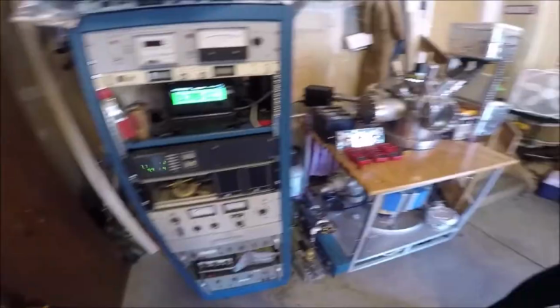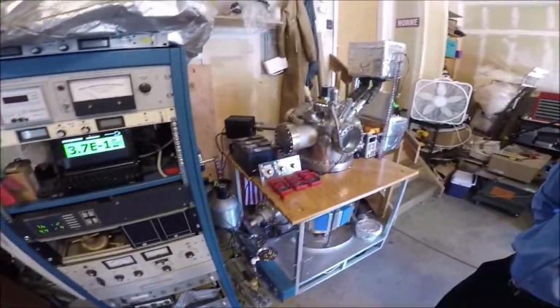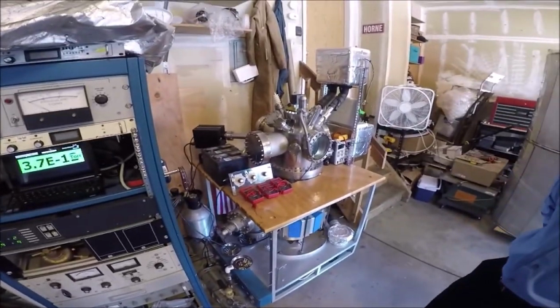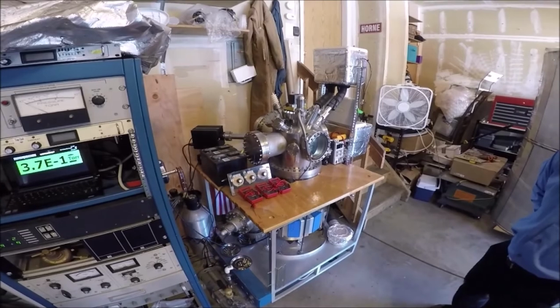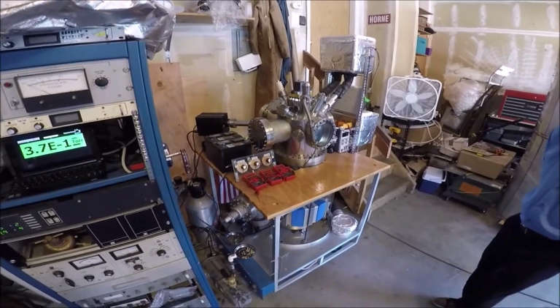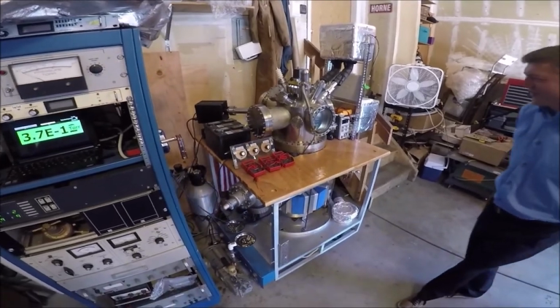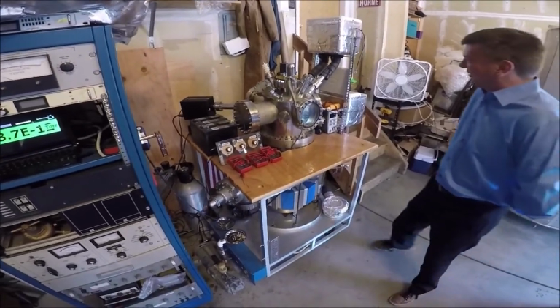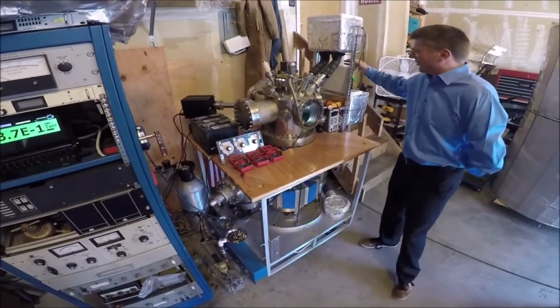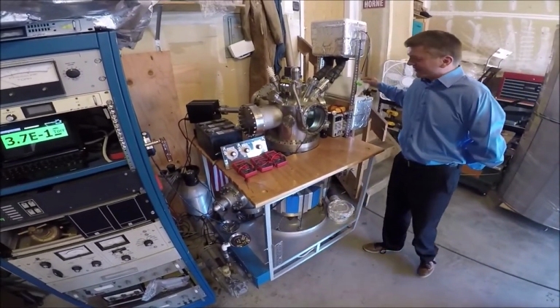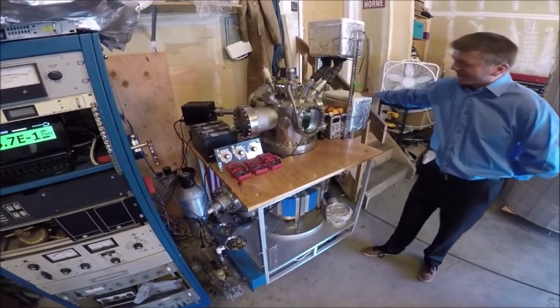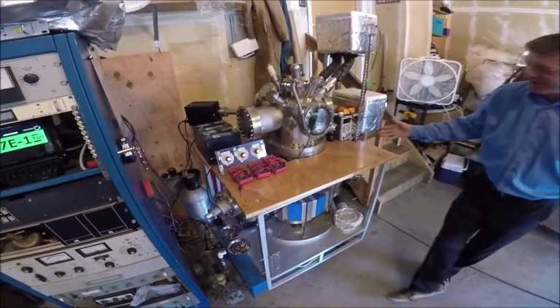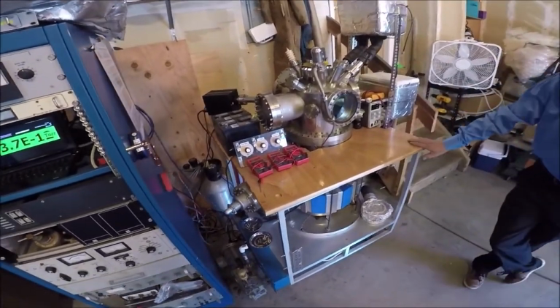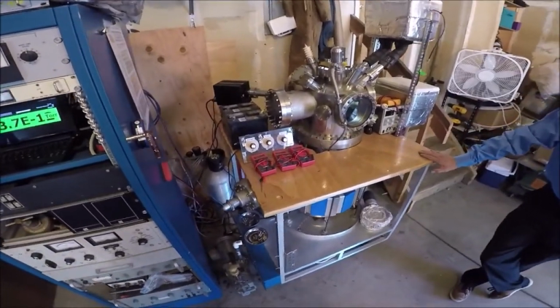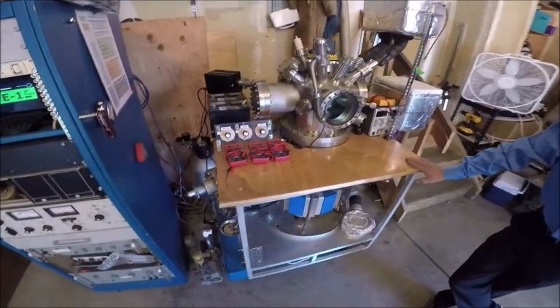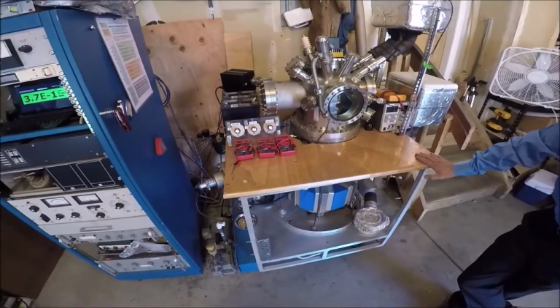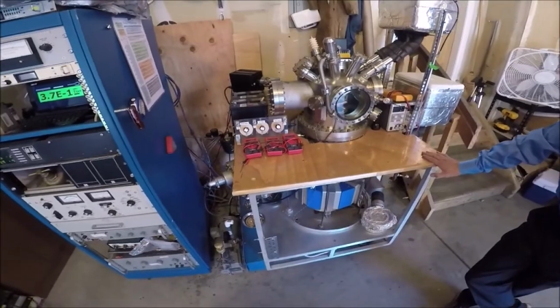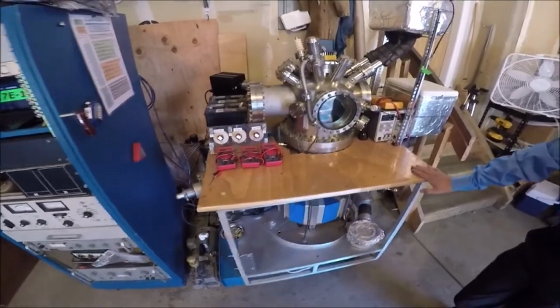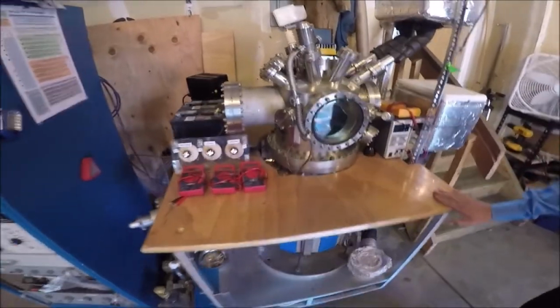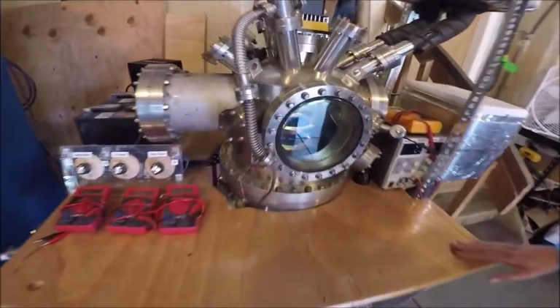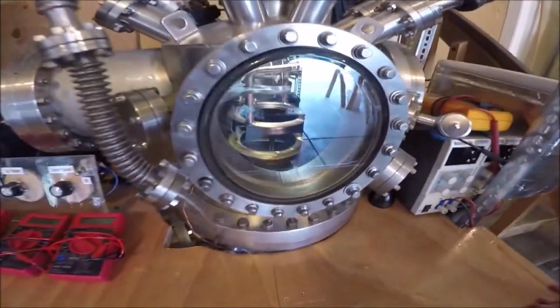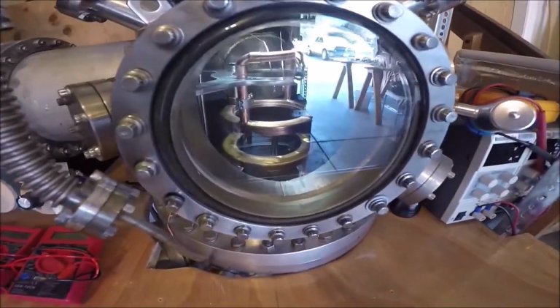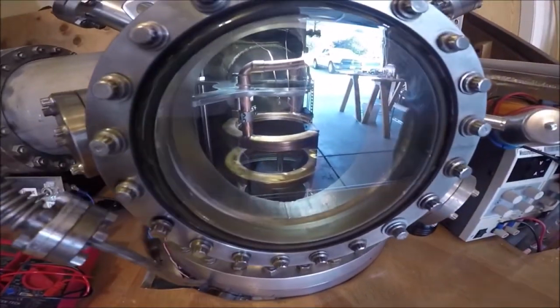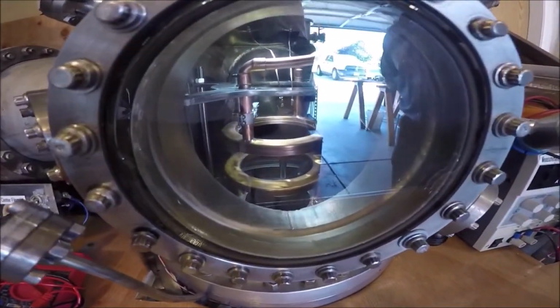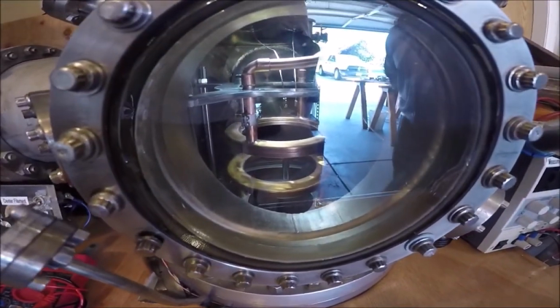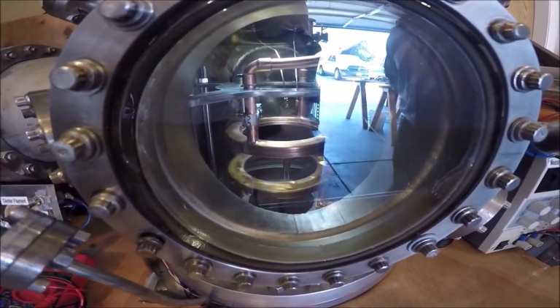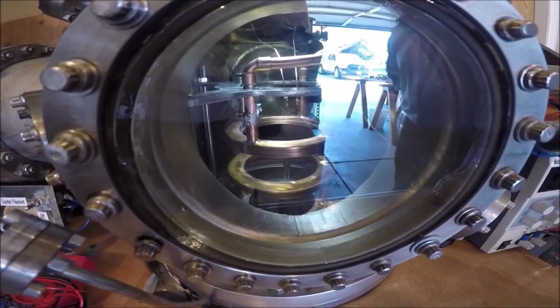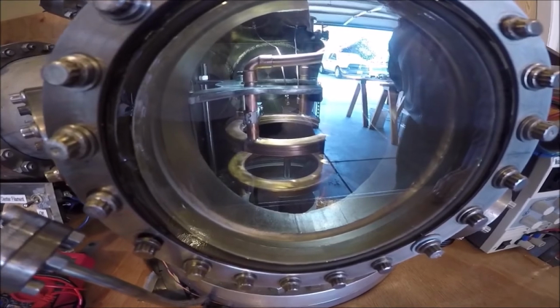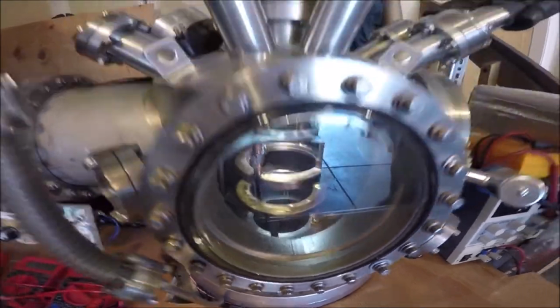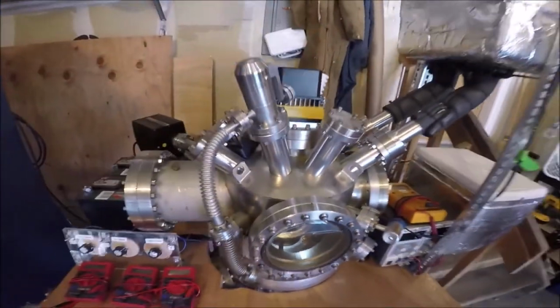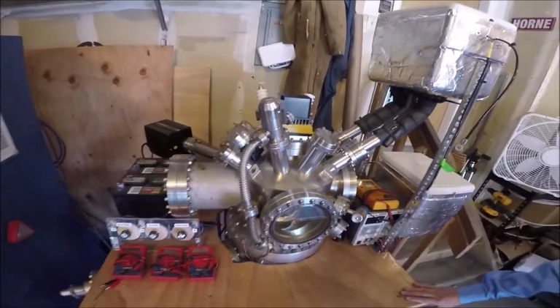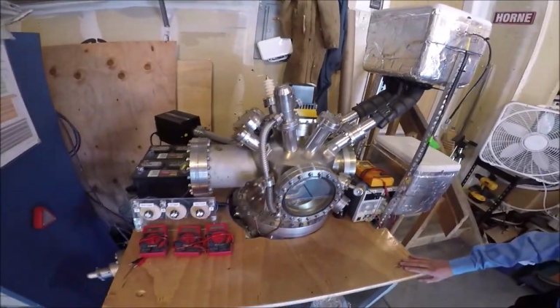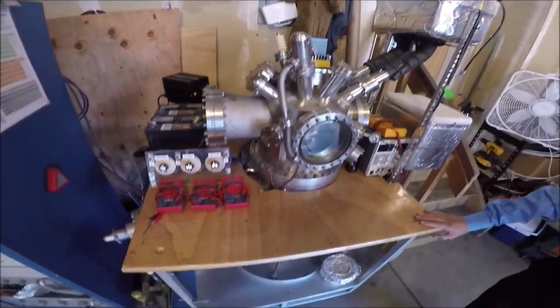This is the setup that did it — this is the first generation device here. It's the first in the world to run superconducting magnets in this high beta style confinement scheme. Super cool.